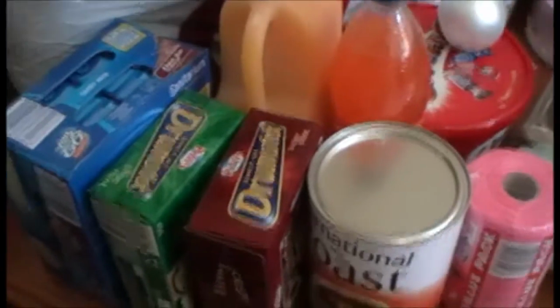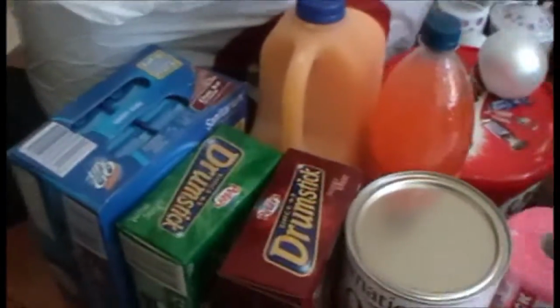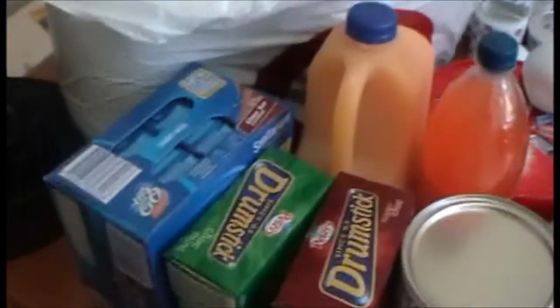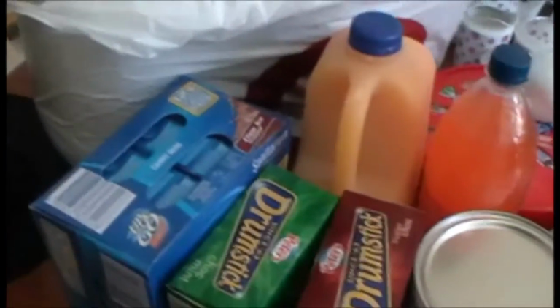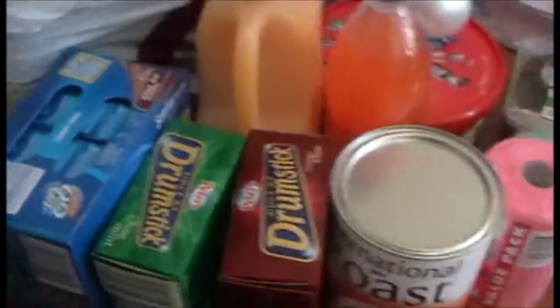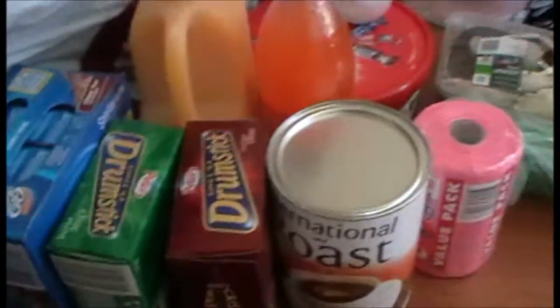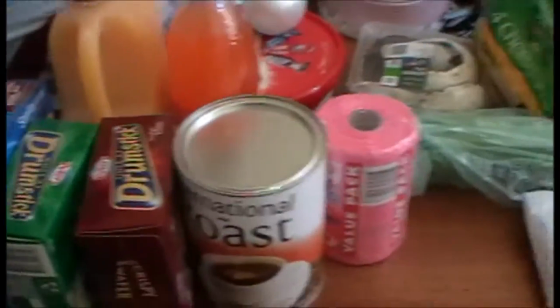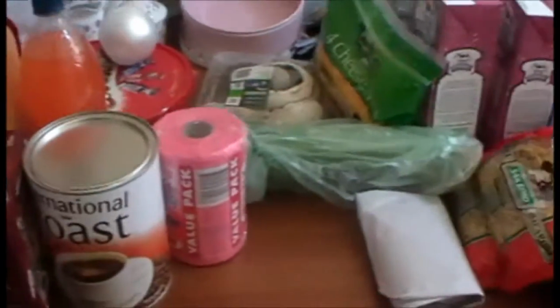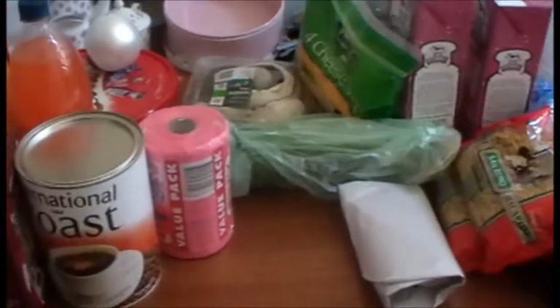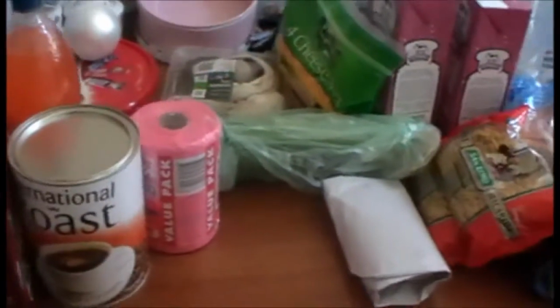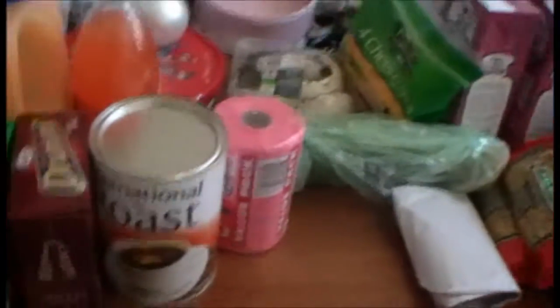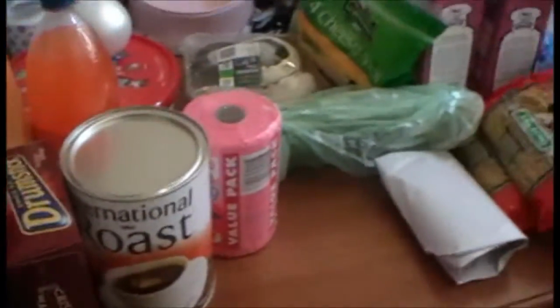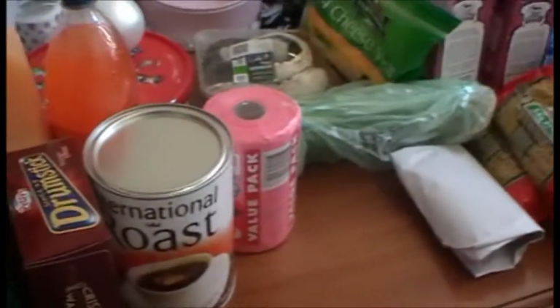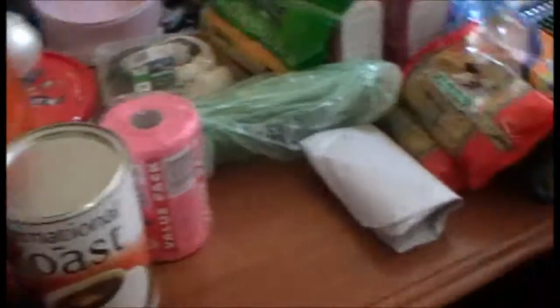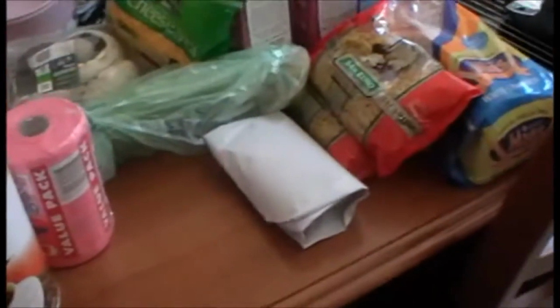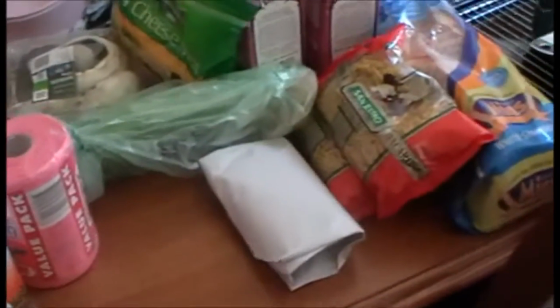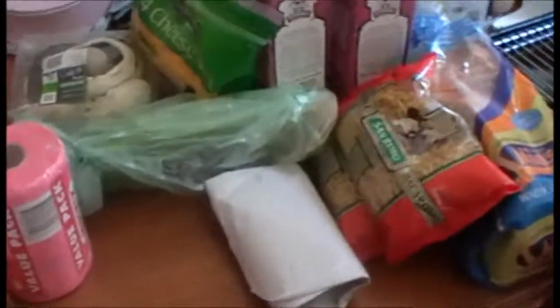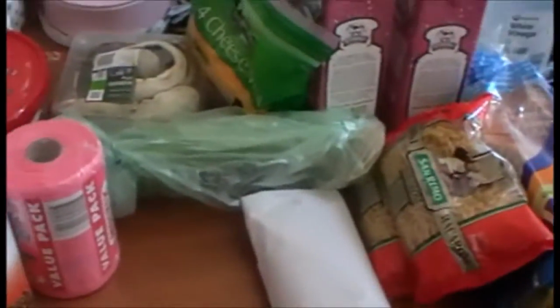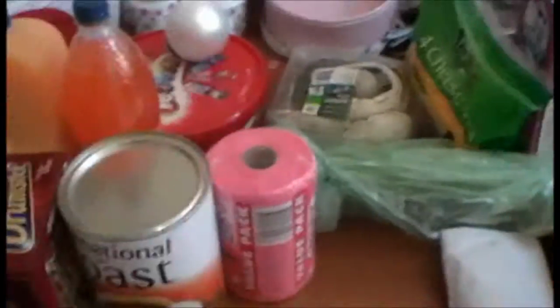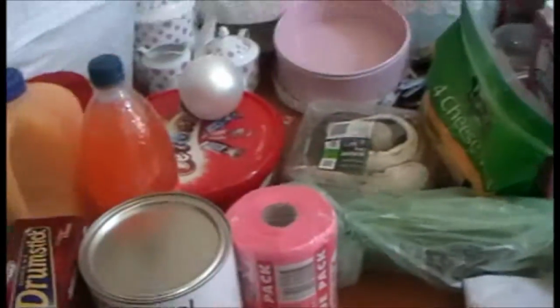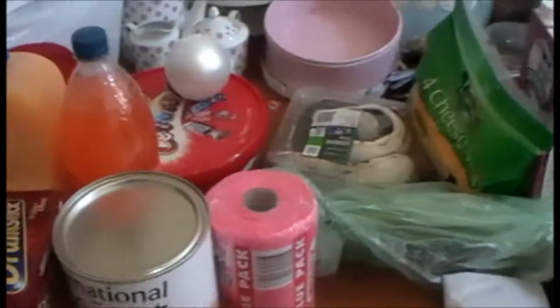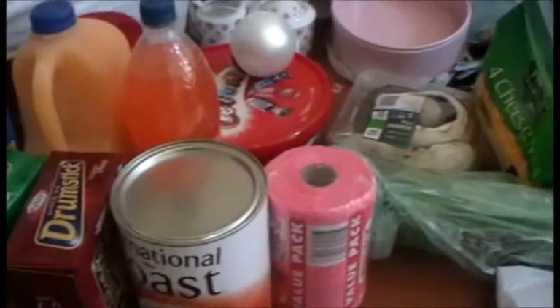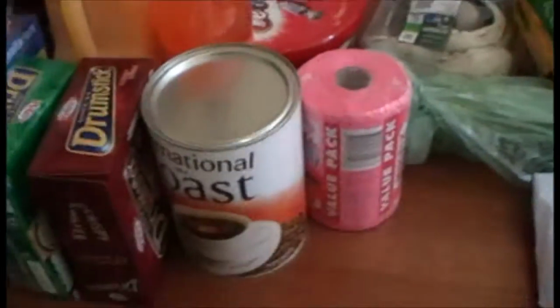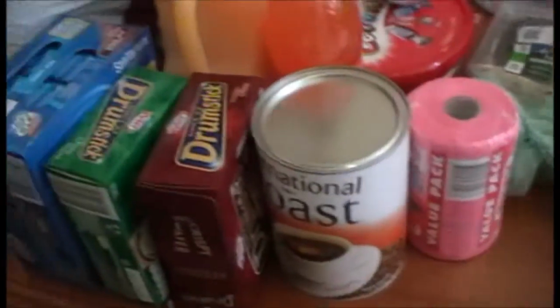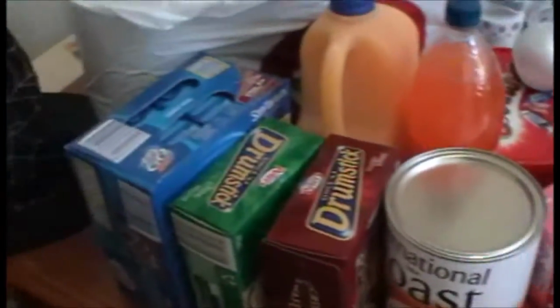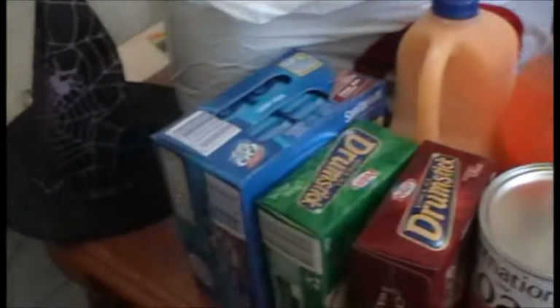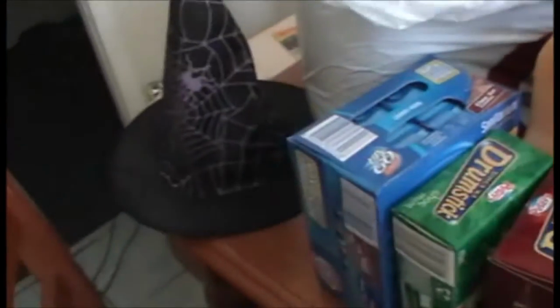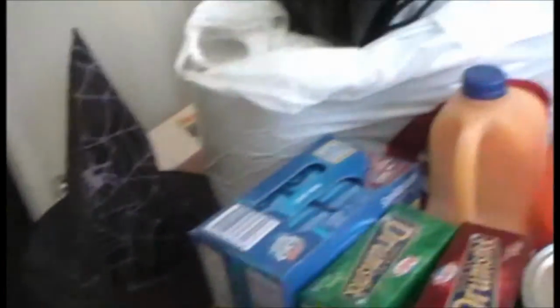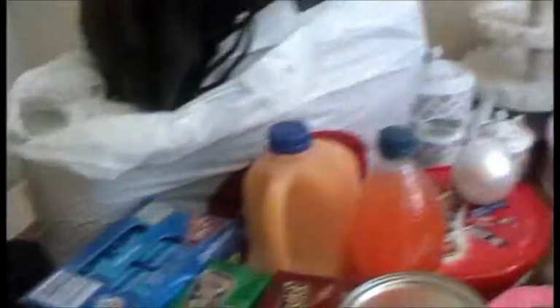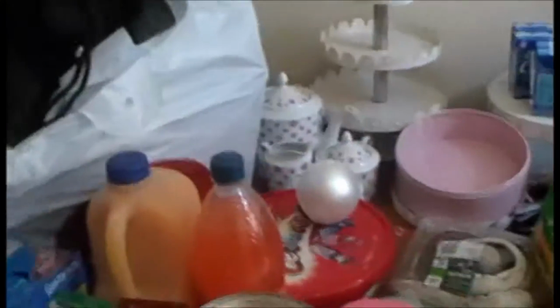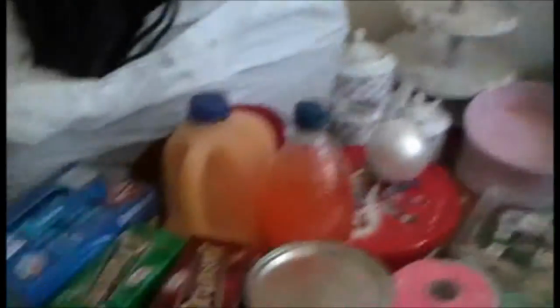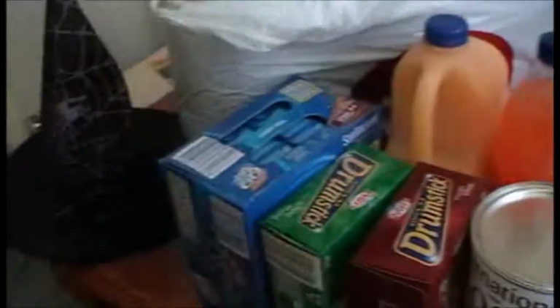Hello YouTube! Today I have a grocery haul. It's a bit smaller than usual but we haven't been eating much because it's too hot. Summer is here, so we'll jump right in.